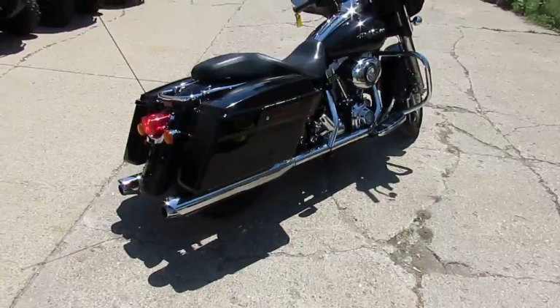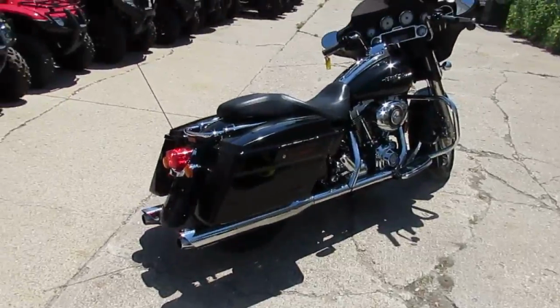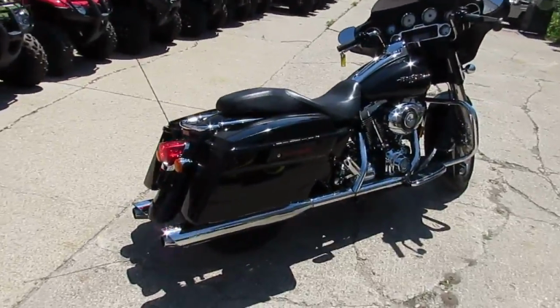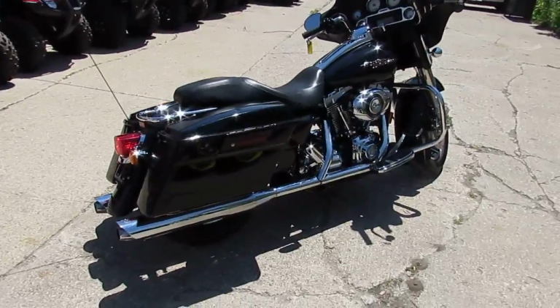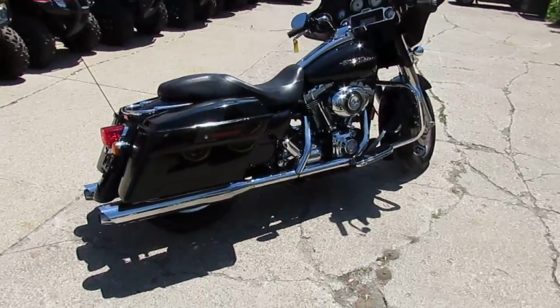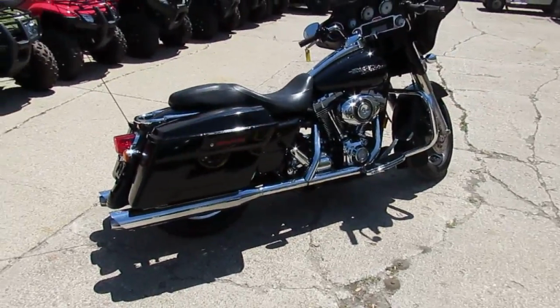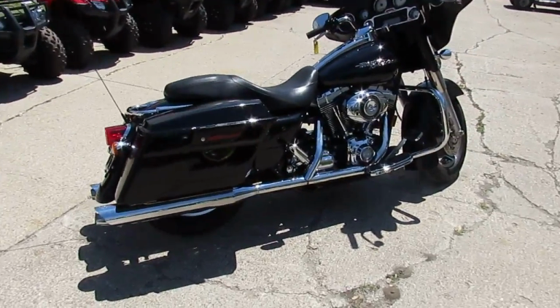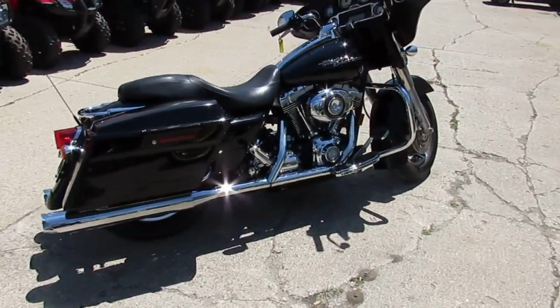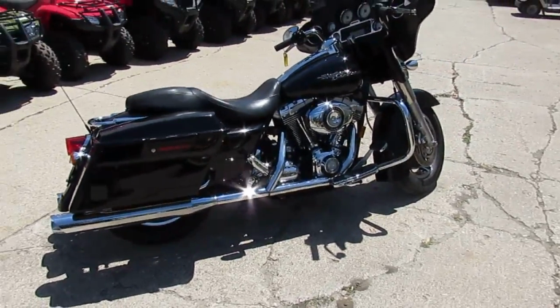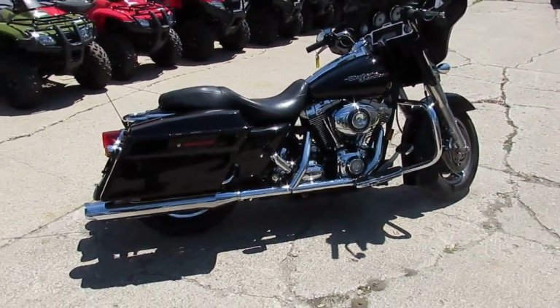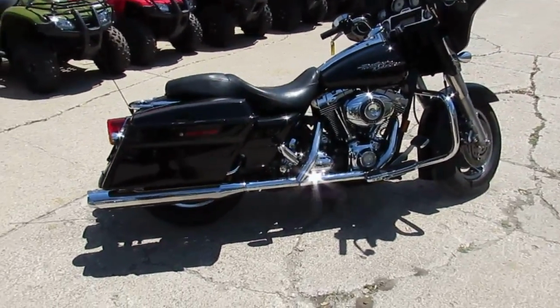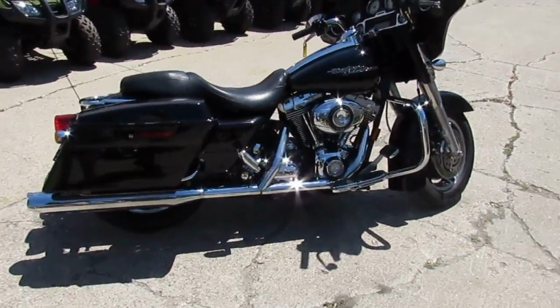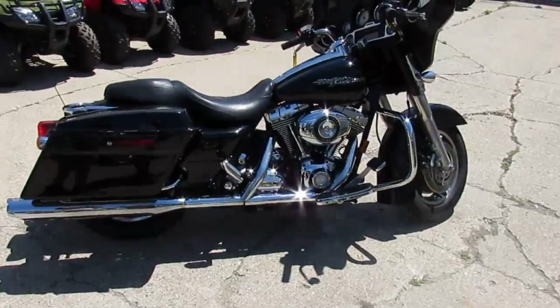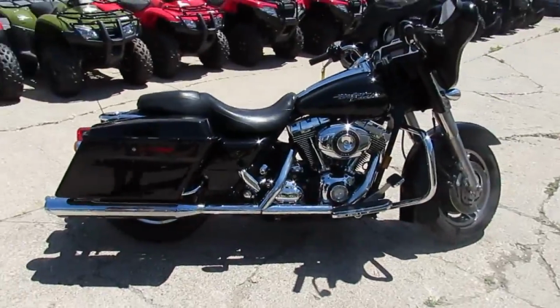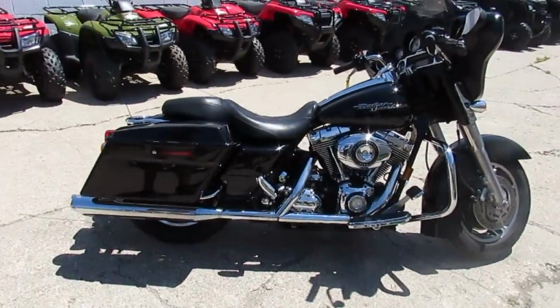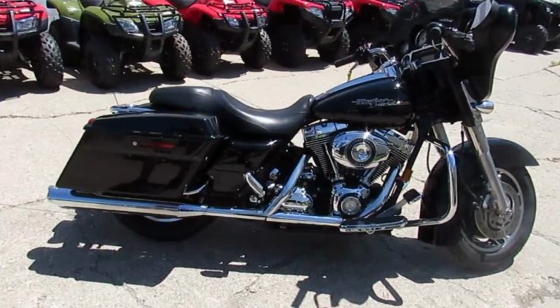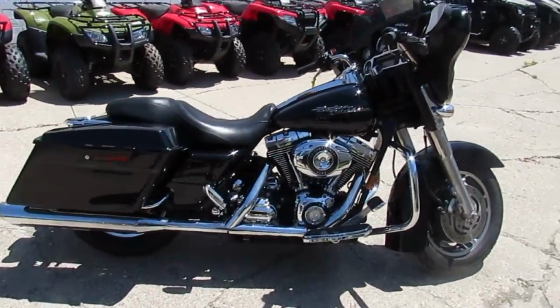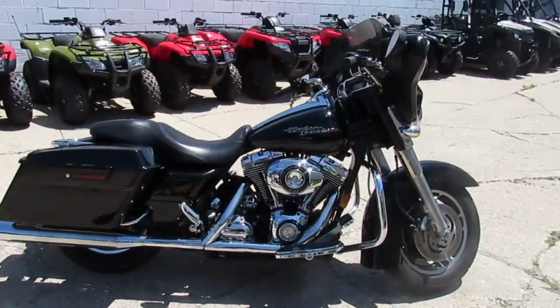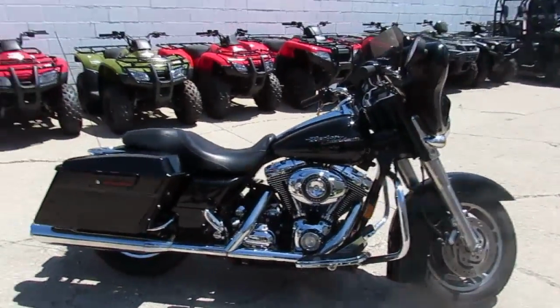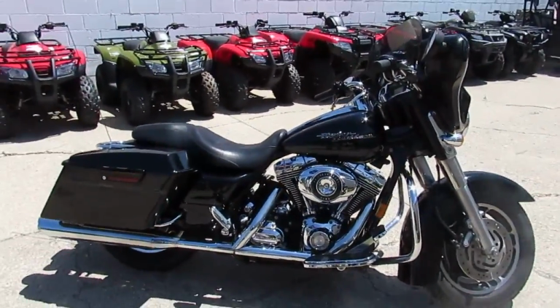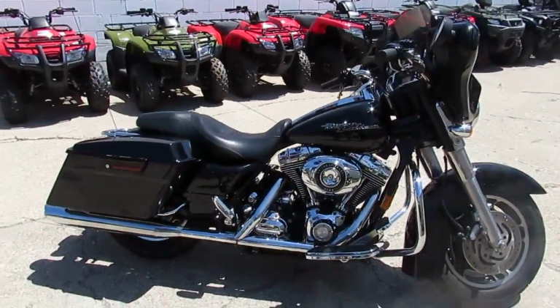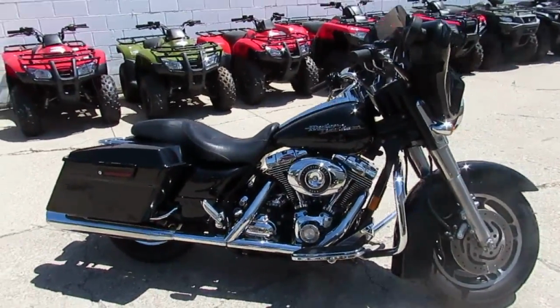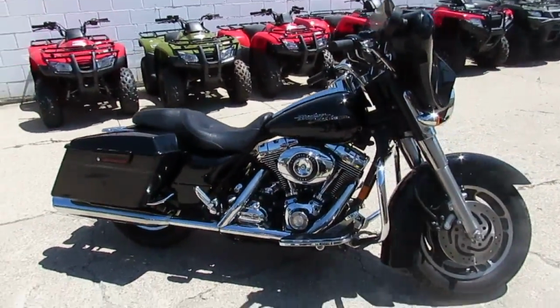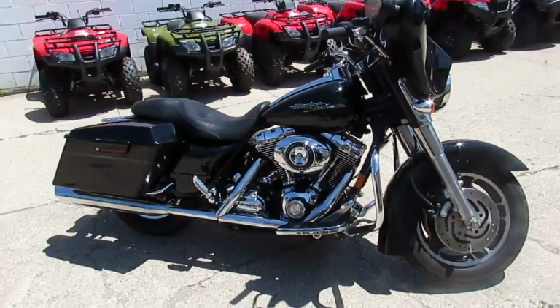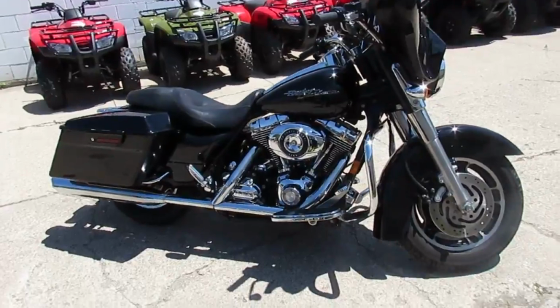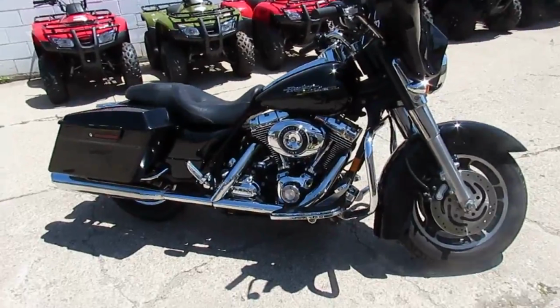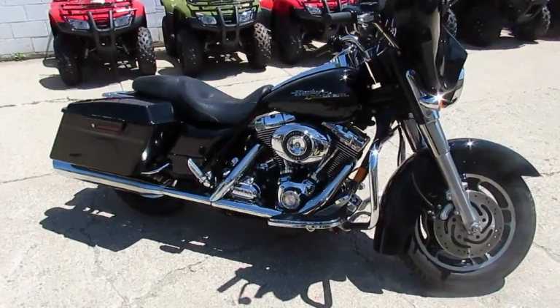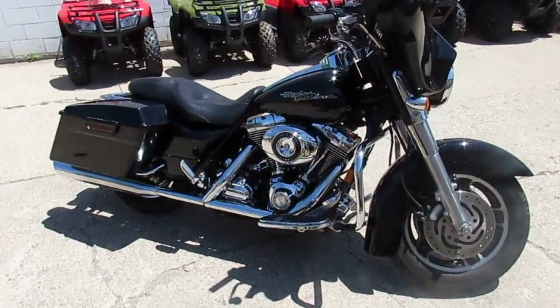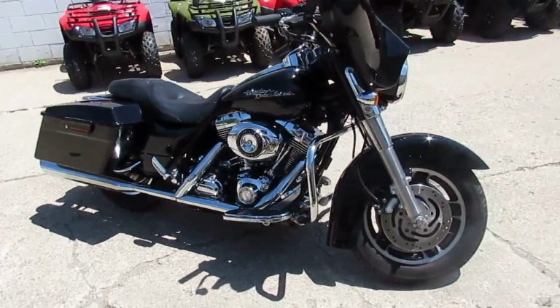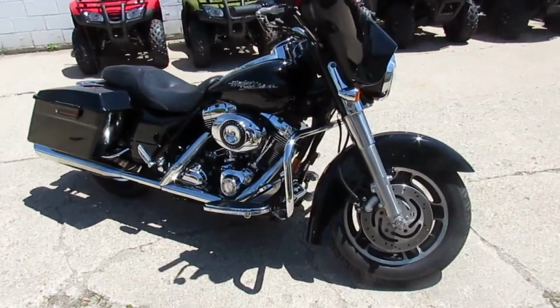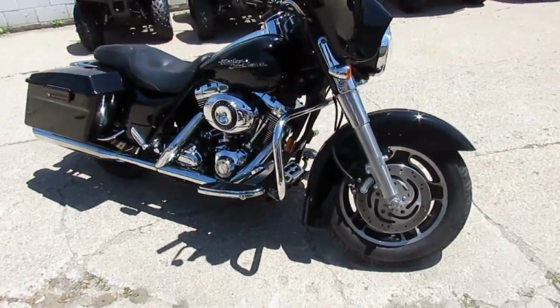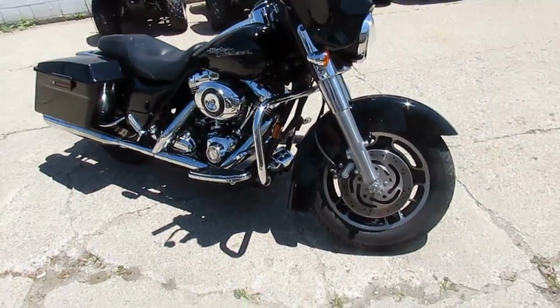We got black vivid paint which looks great, I see tons of chrome on it, and I see a set of Vance and Hines exhaust — which as you guys know make these Street Glides sound great. You guys can't go wrong.